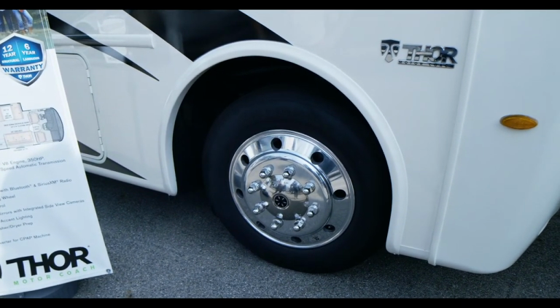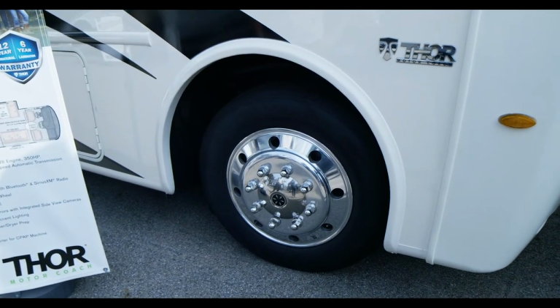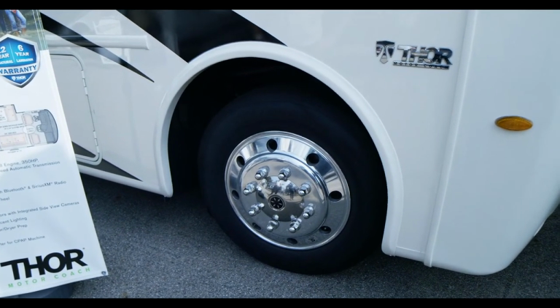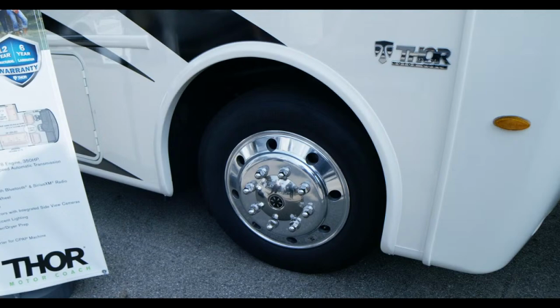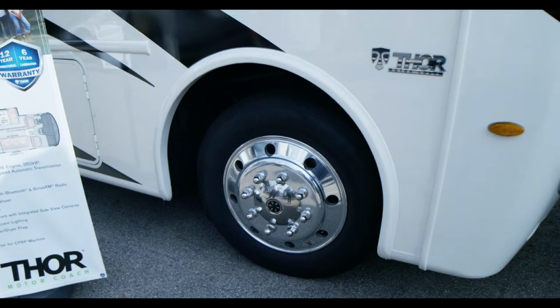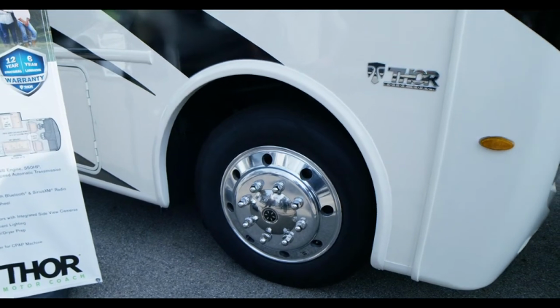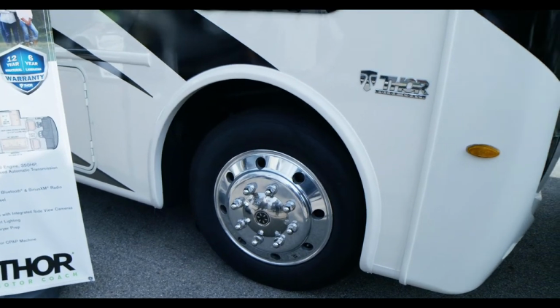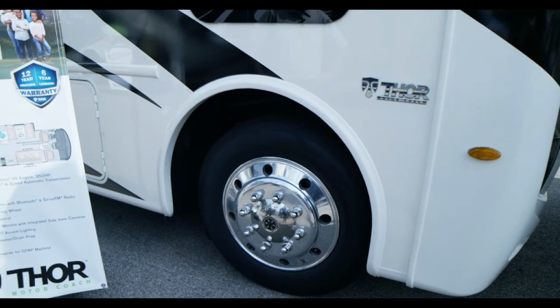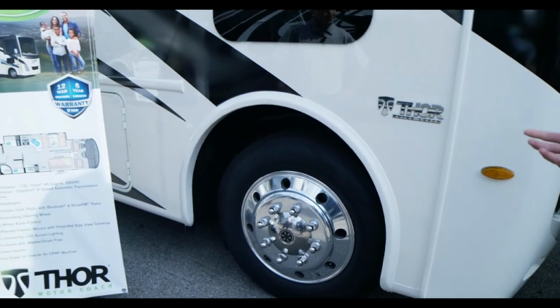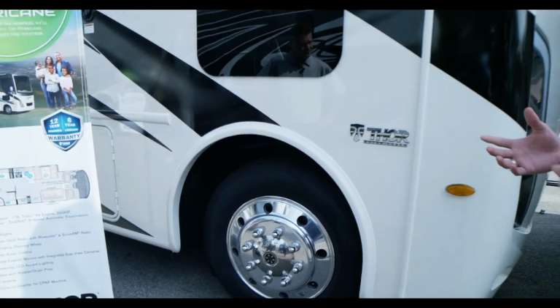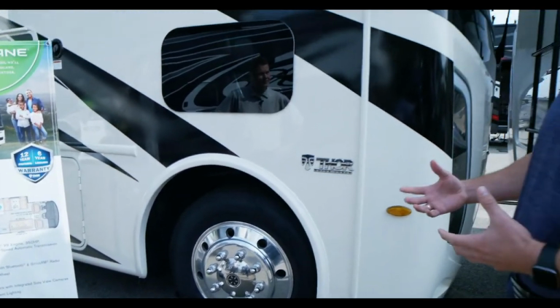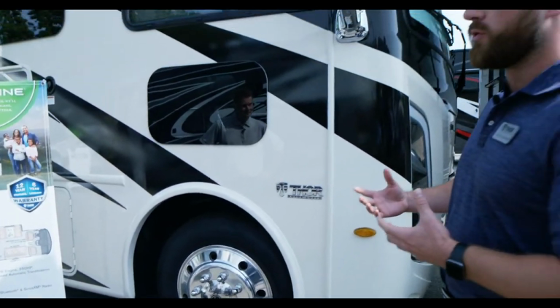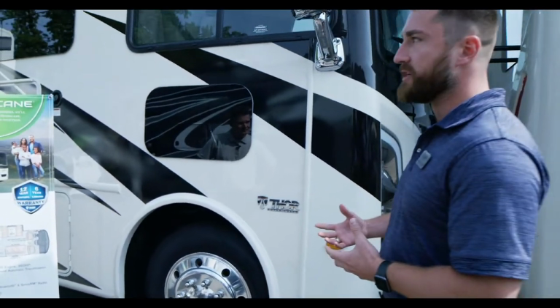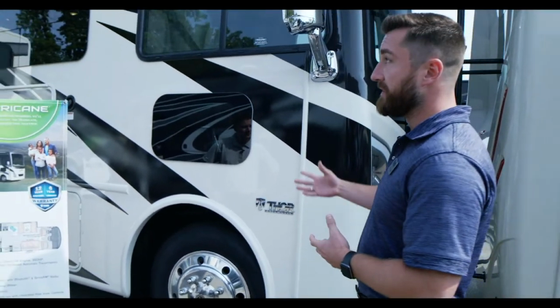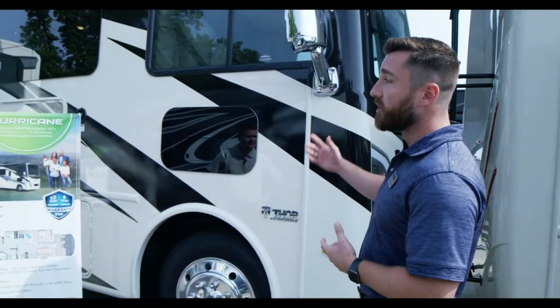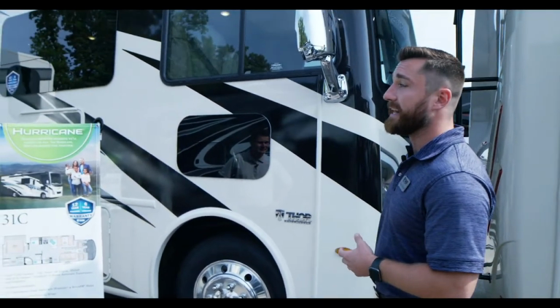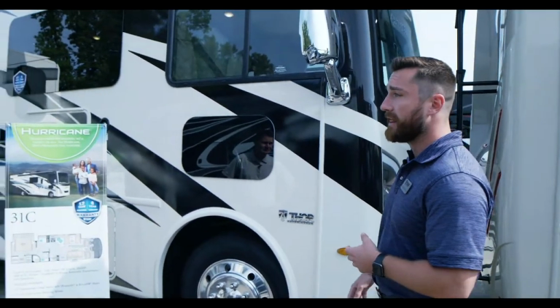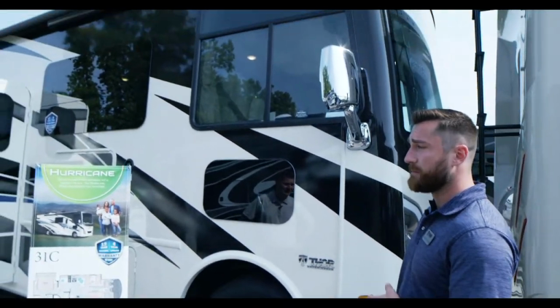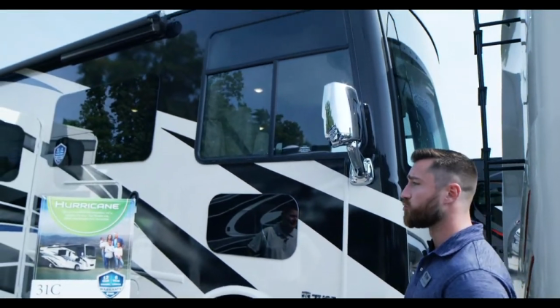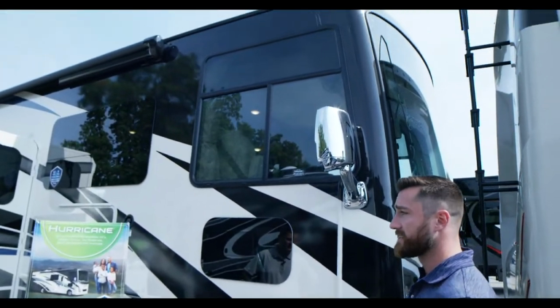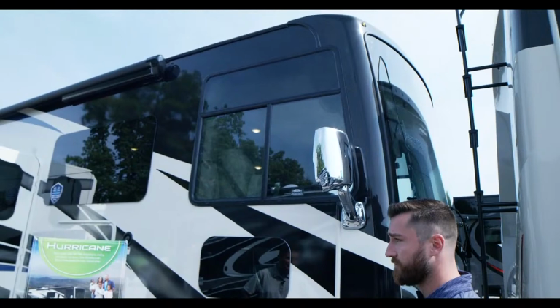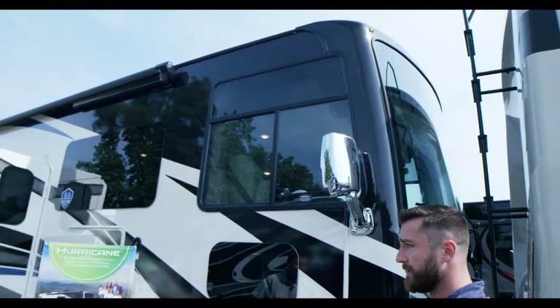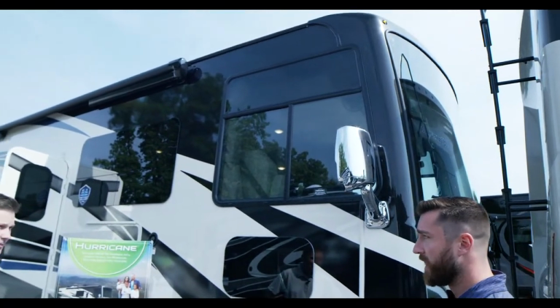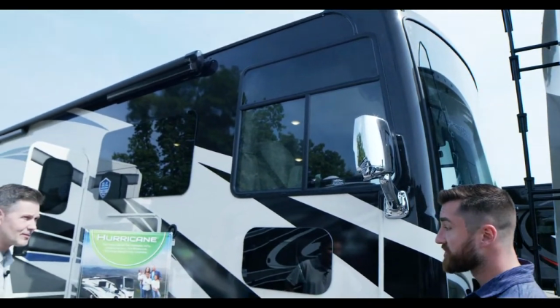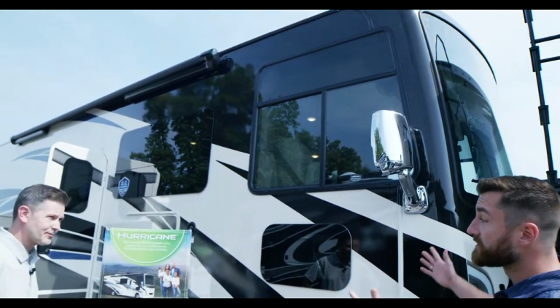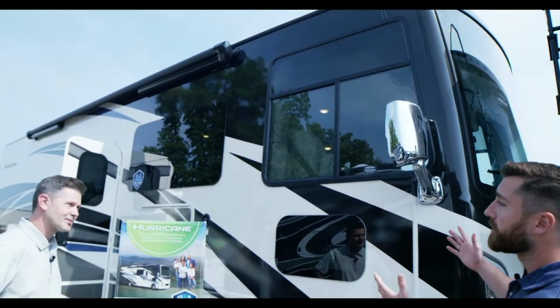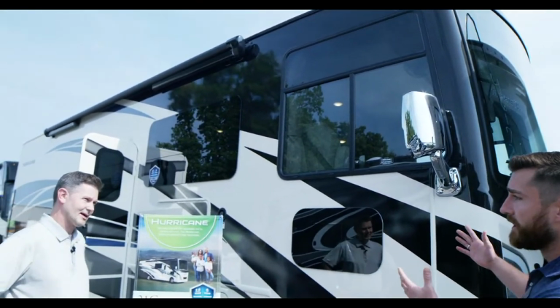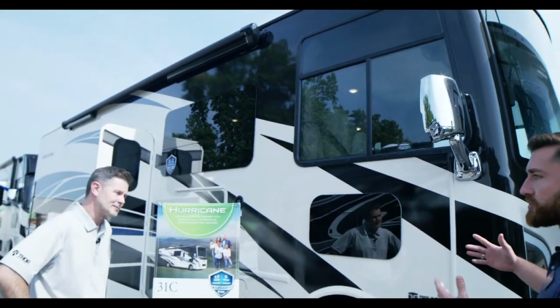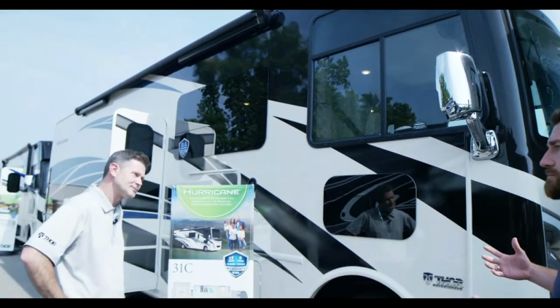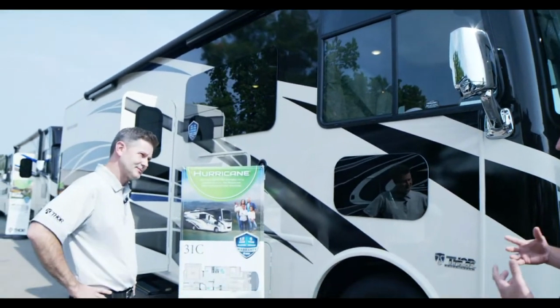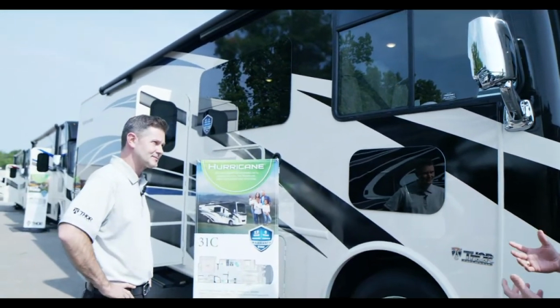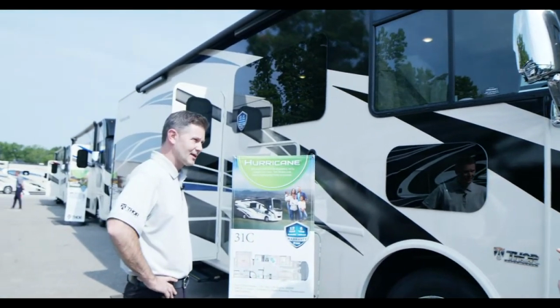Getting the bigger wheels and the bigger turn rating — it's just going to be a phenomenal ride. It's going to make a drastic difference, even to the look of it. It just looks better and it's going to drive better.